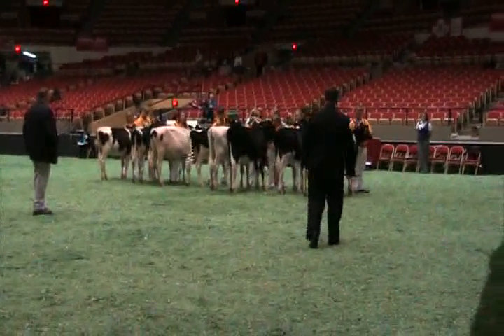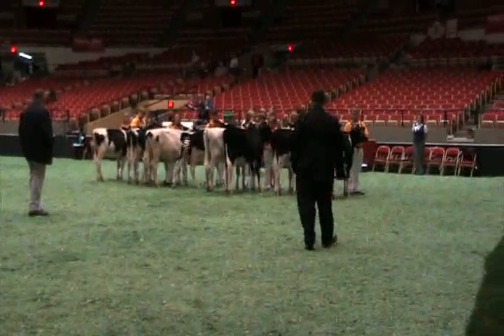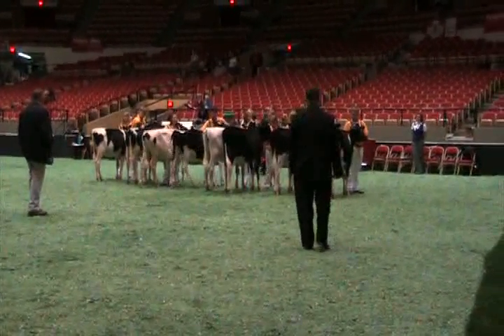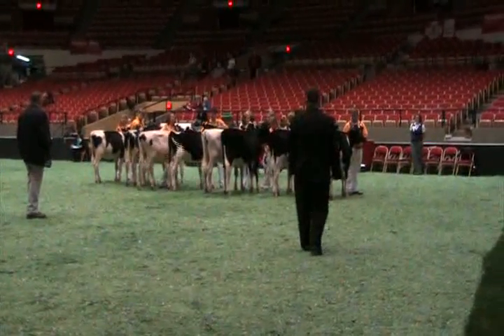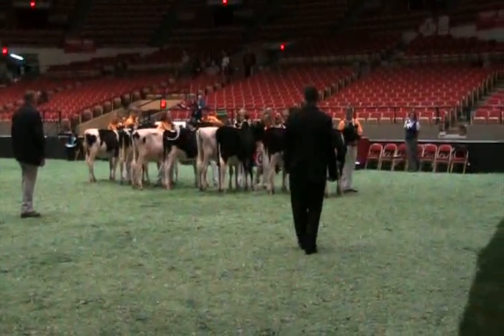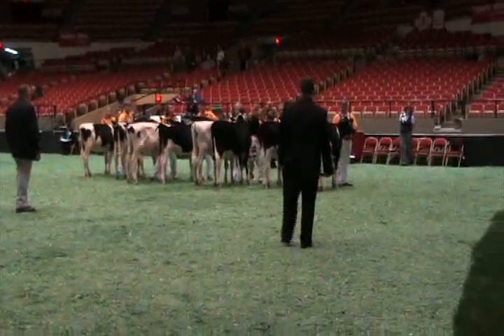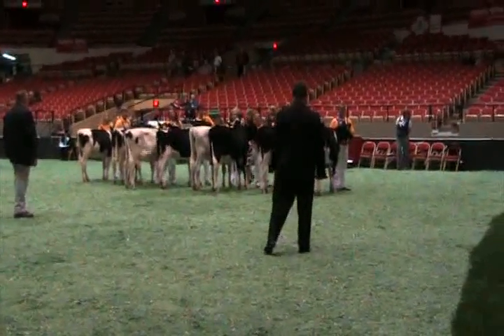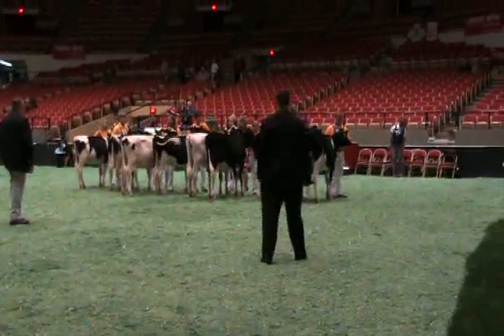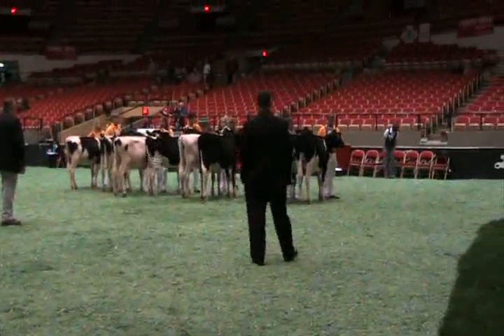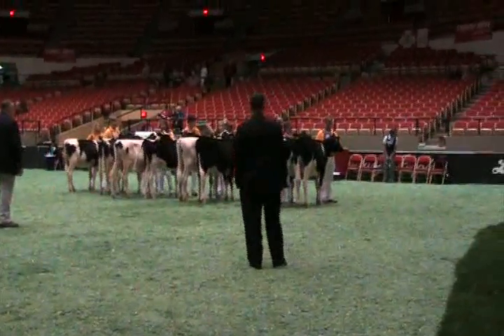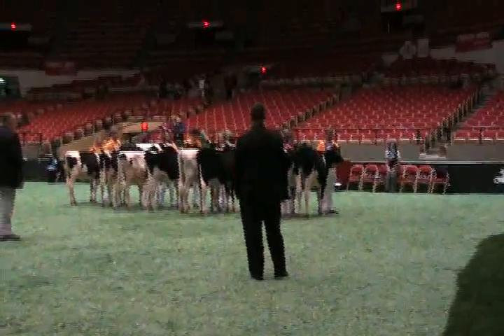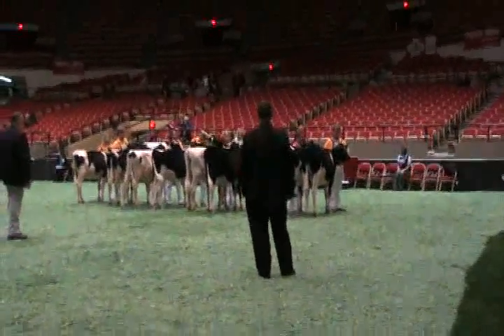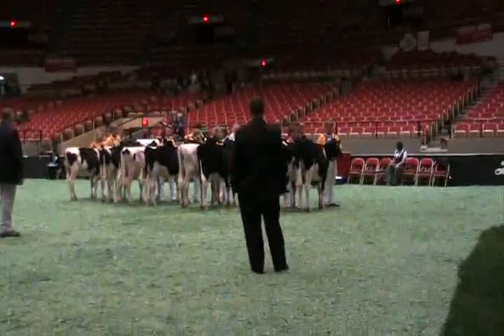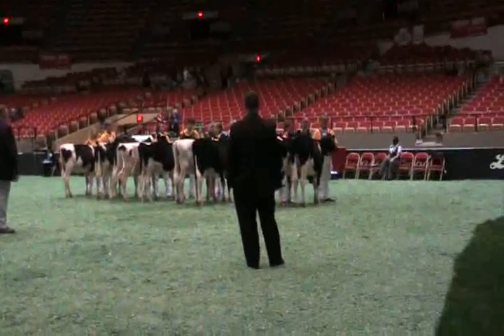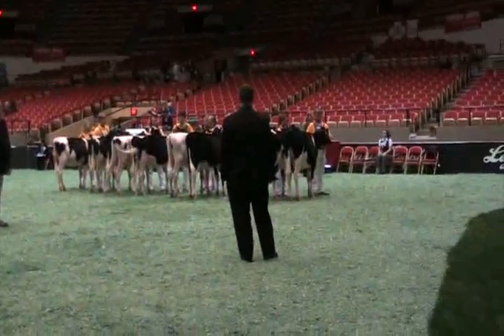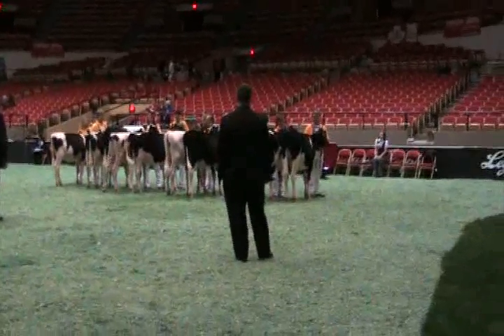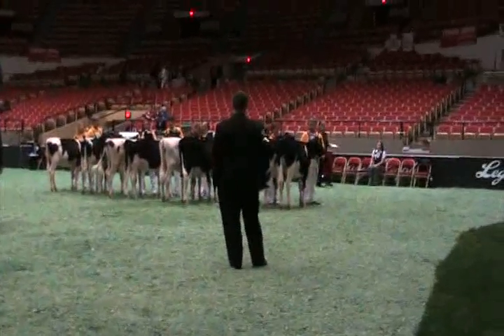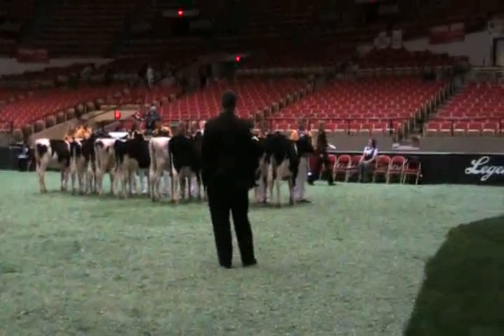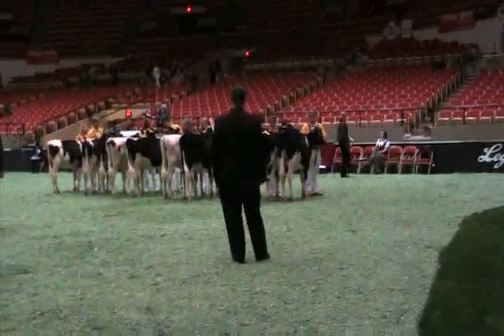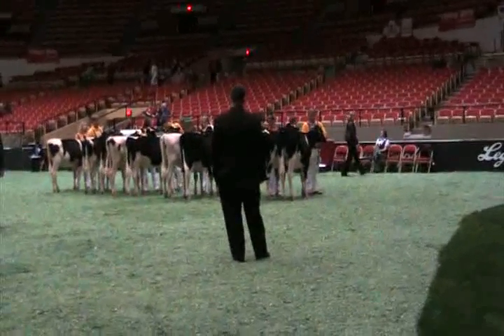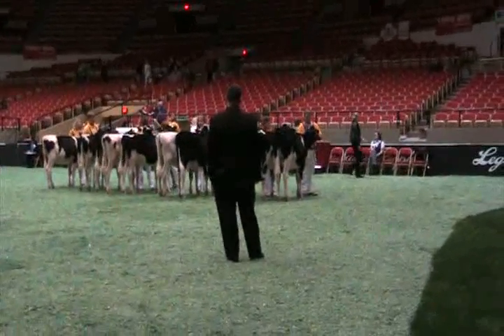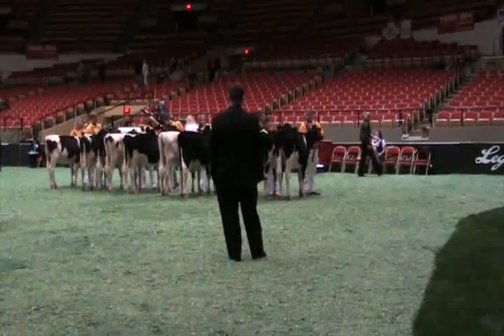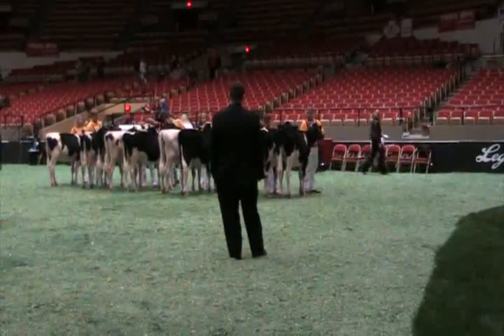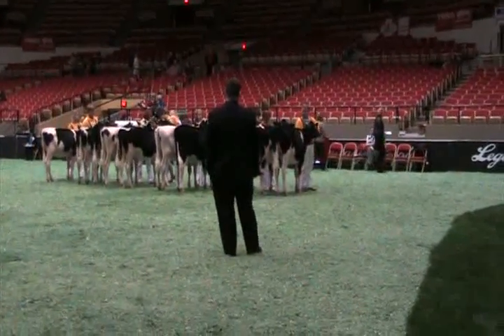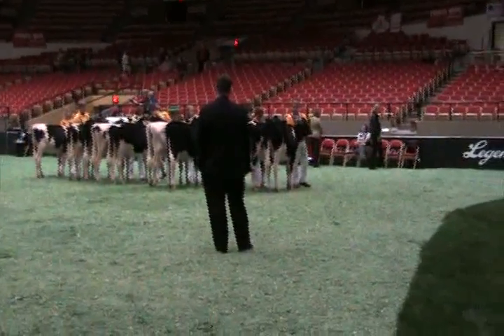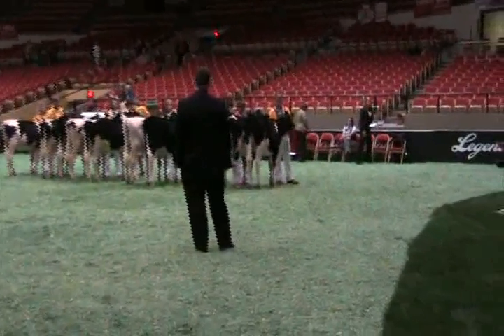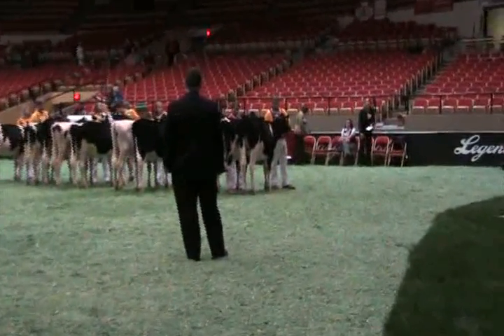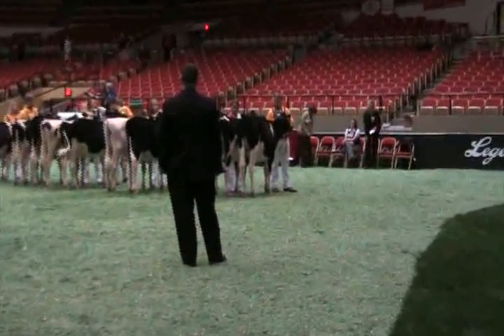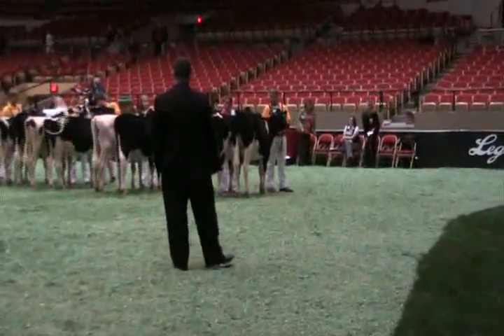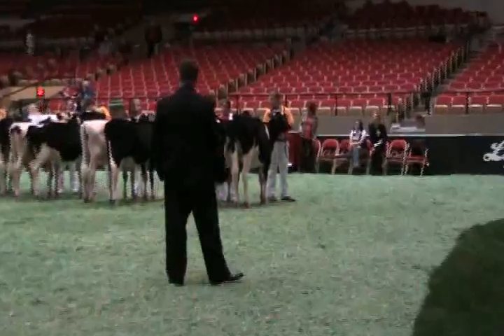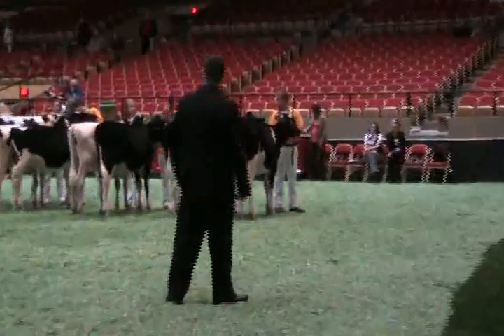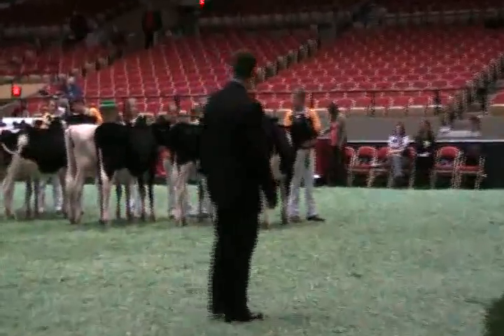Placing third in the class, it's entry number 19, RLS Juvence Amber Abbey, exhibited by Bailey Larson of Ulm Center, Wisconsin.